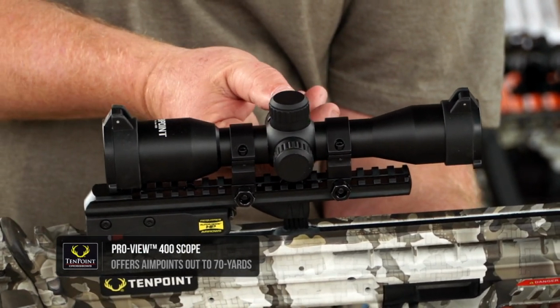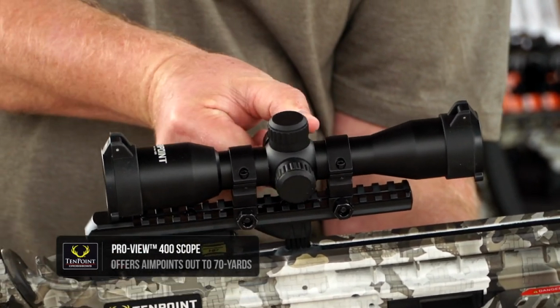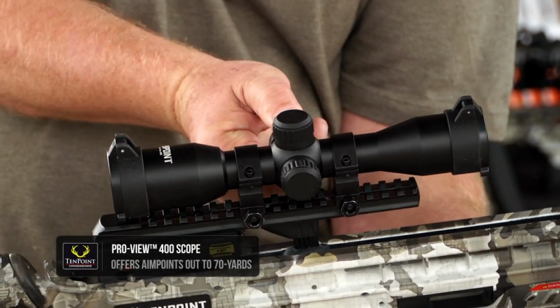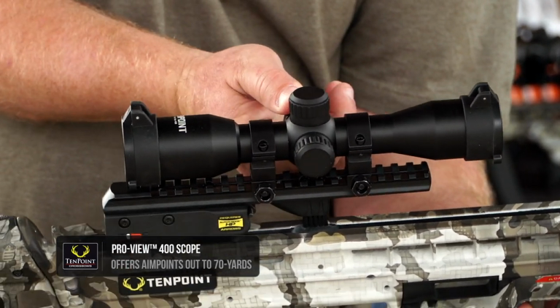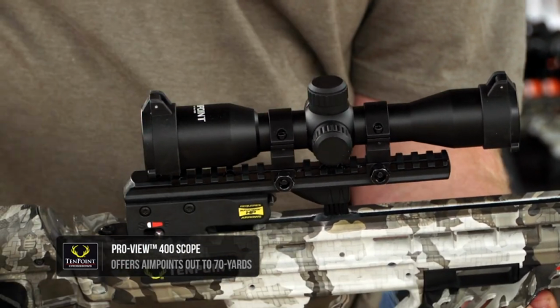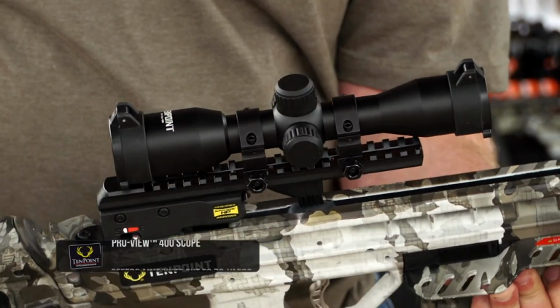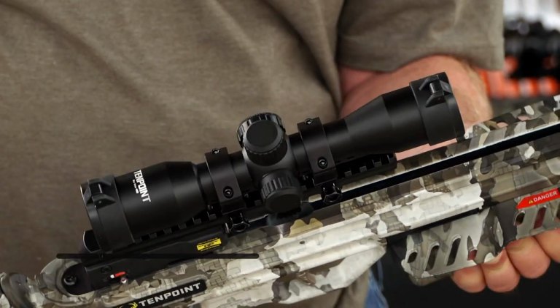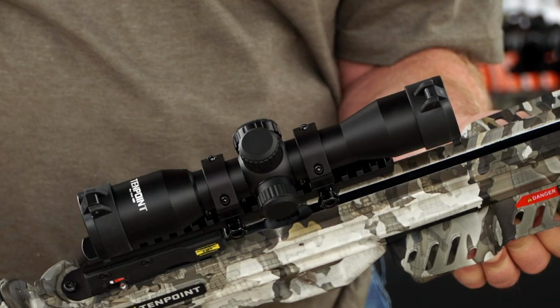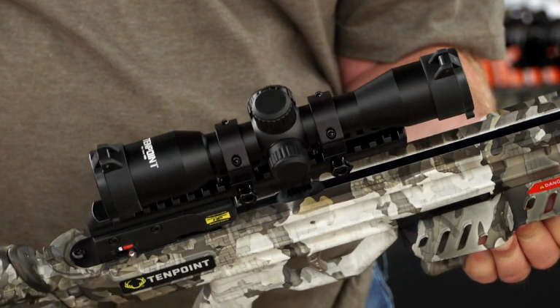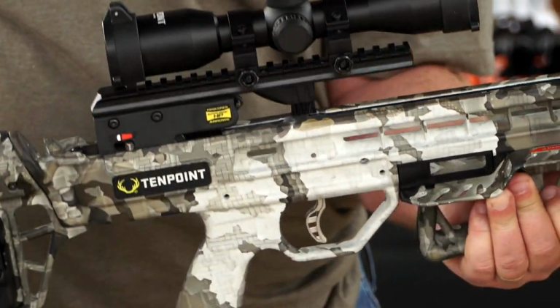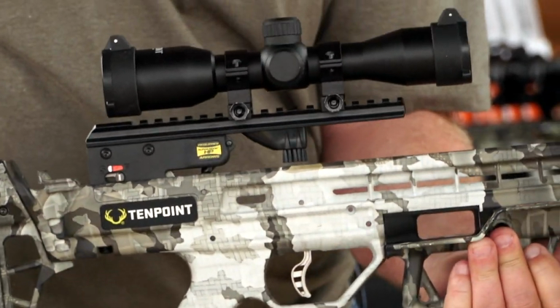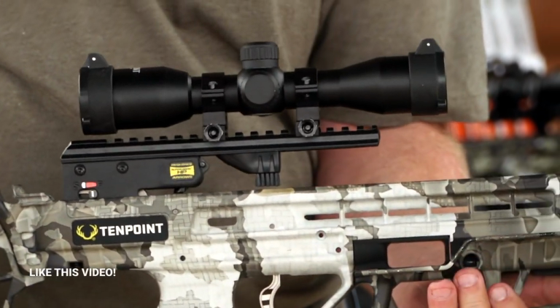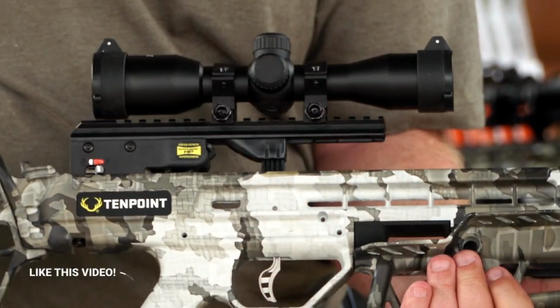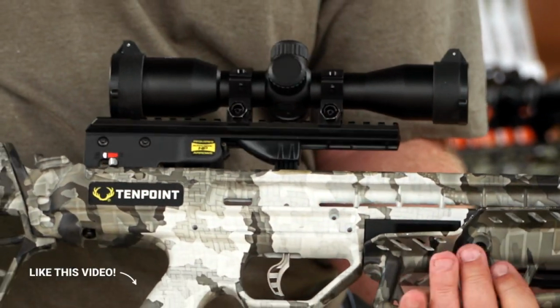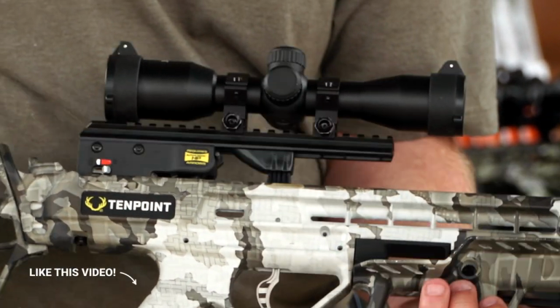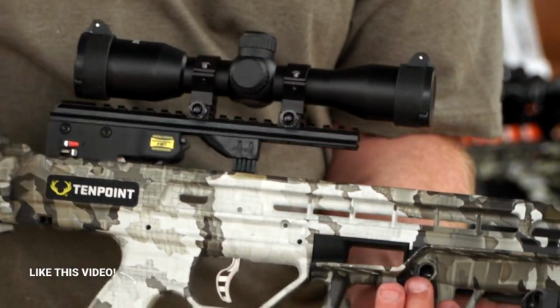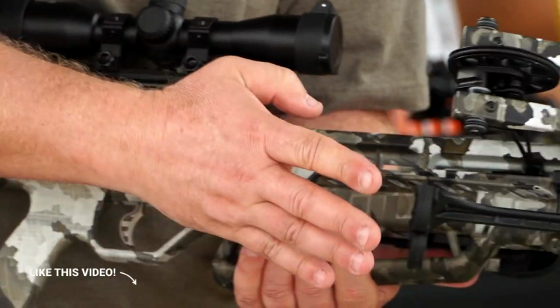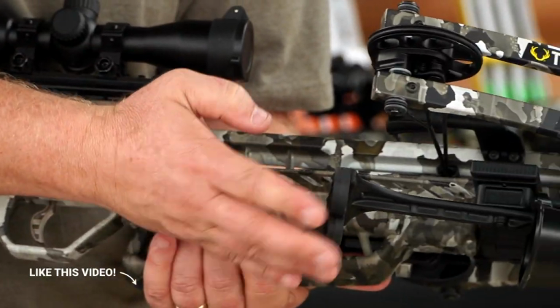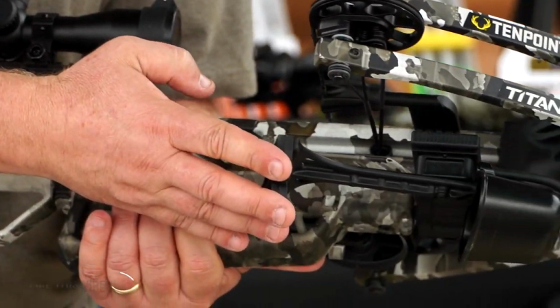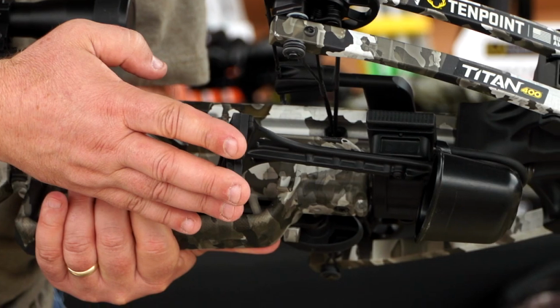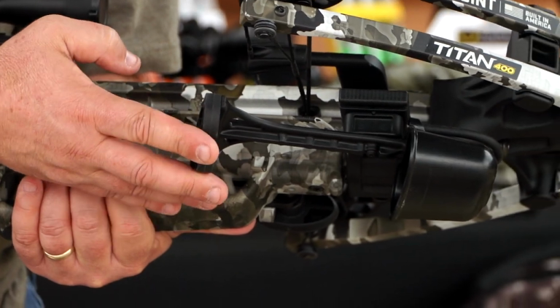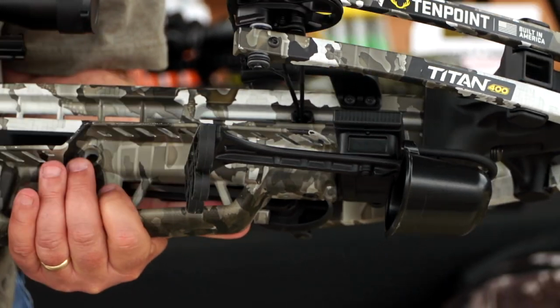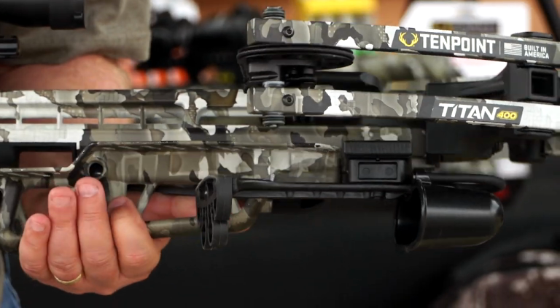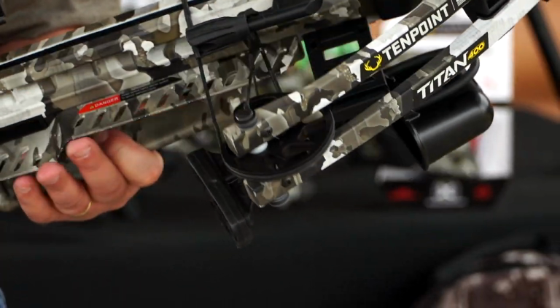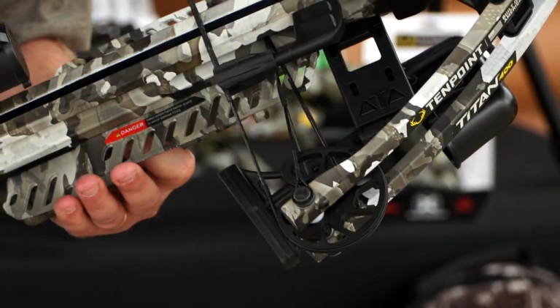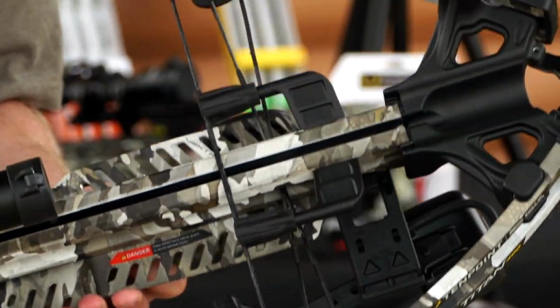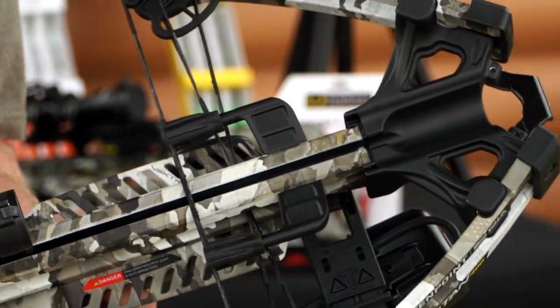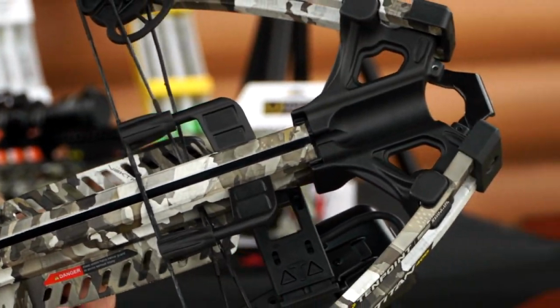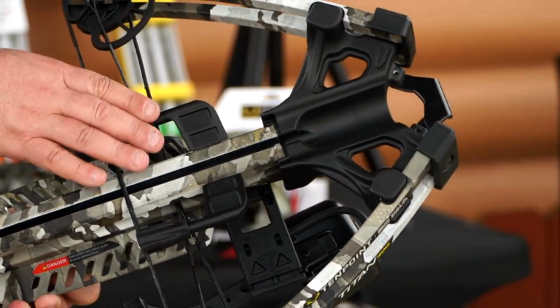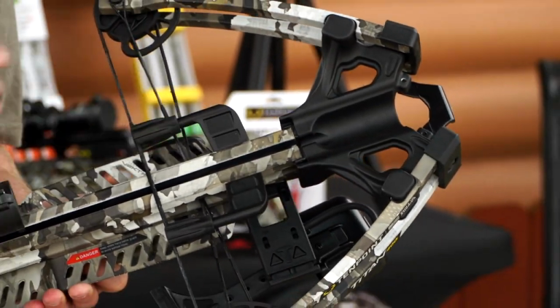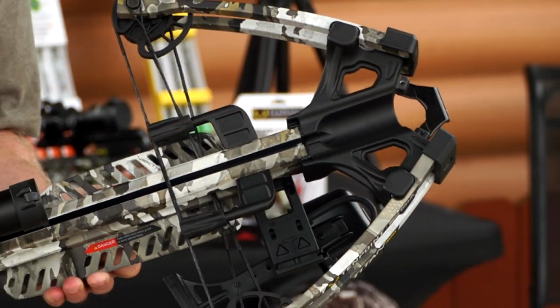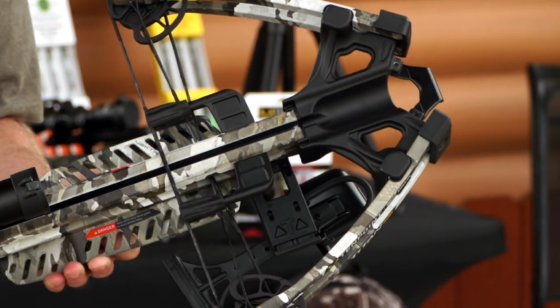This bow also includes the Pro View 400 scope — you can light it up red or green depending on your preference, and you always have the etched reticle. The bow comes with the quiver and three arrows.